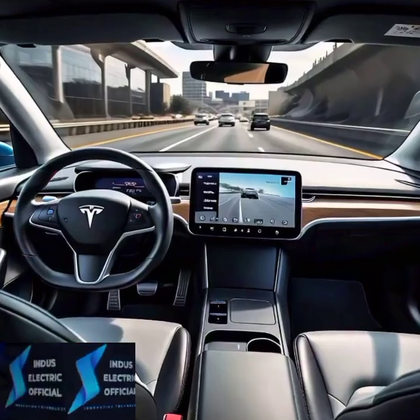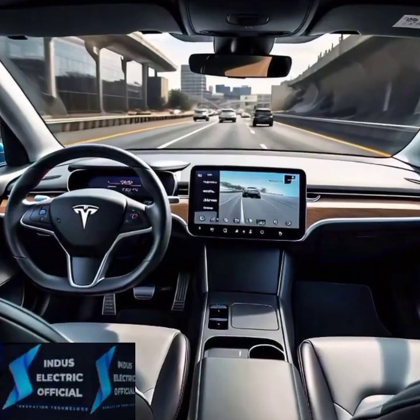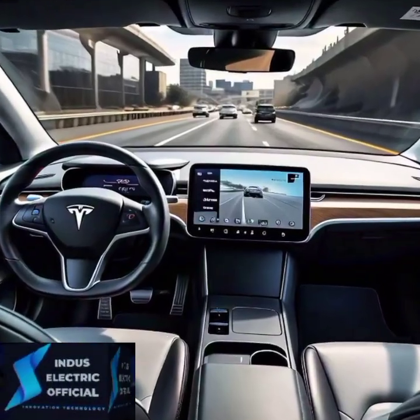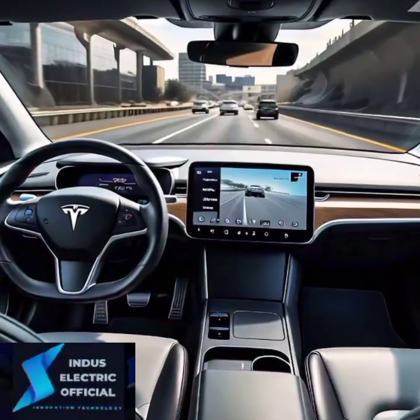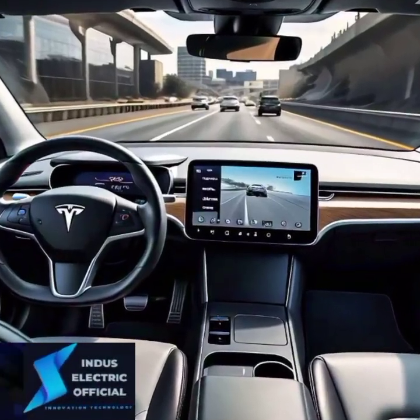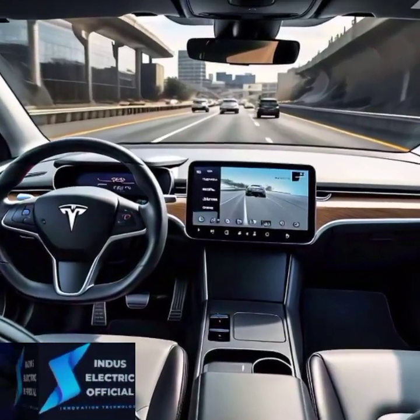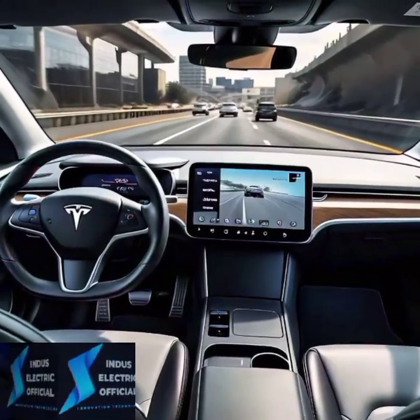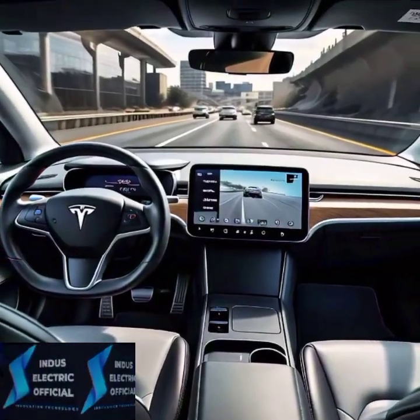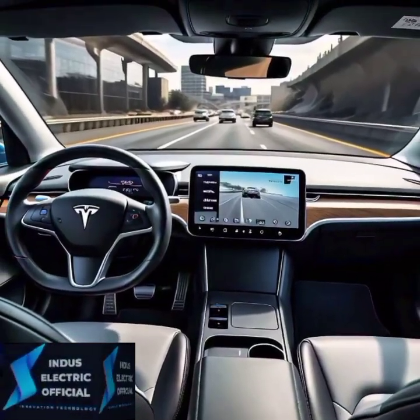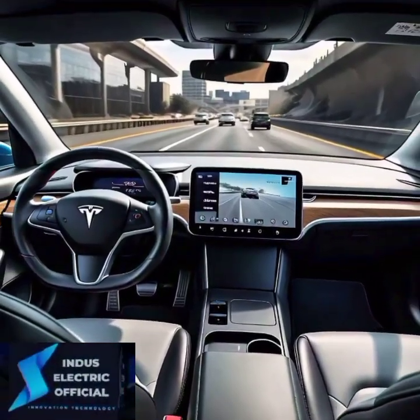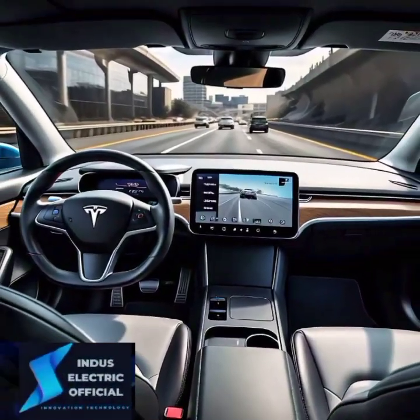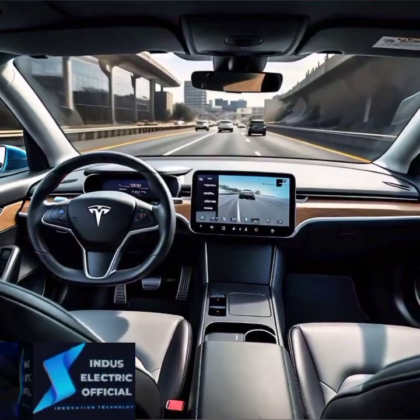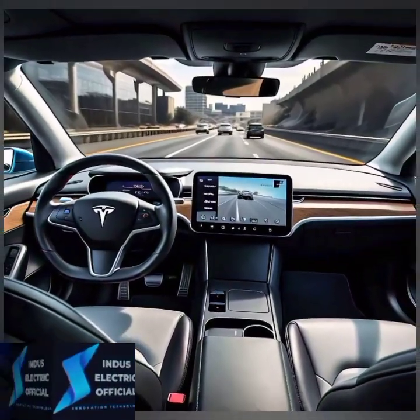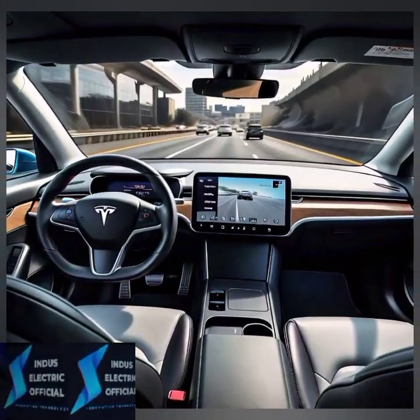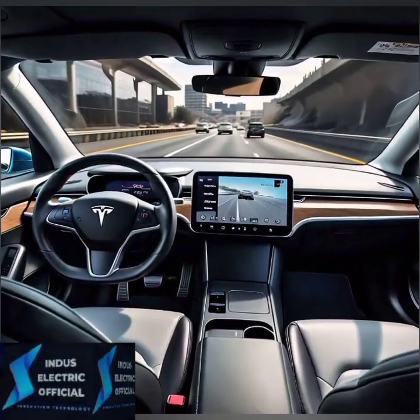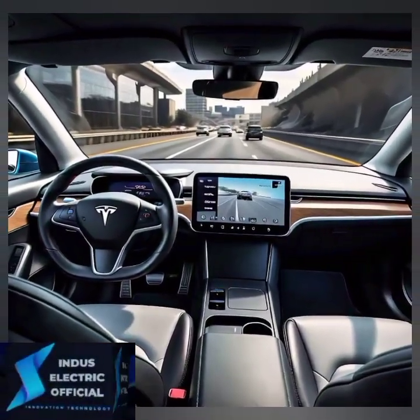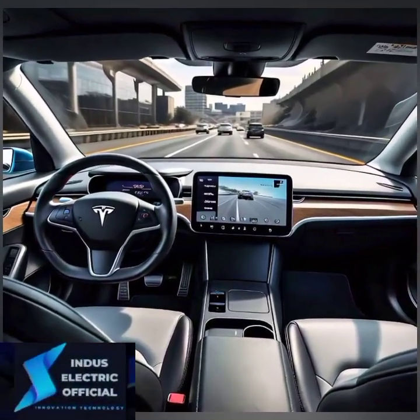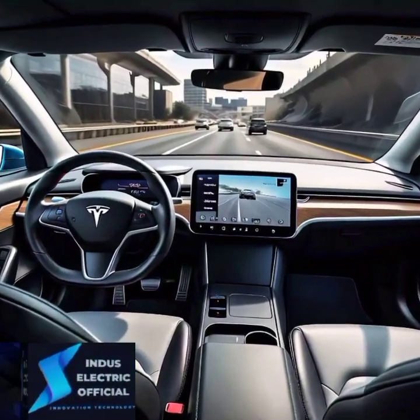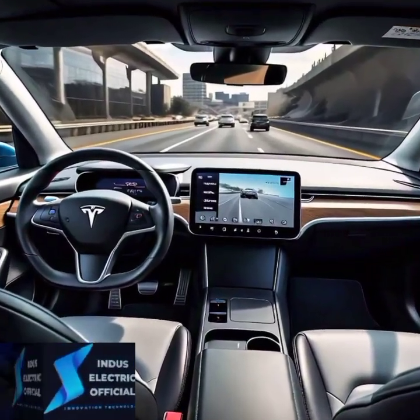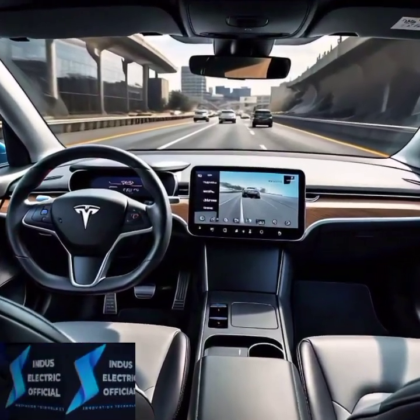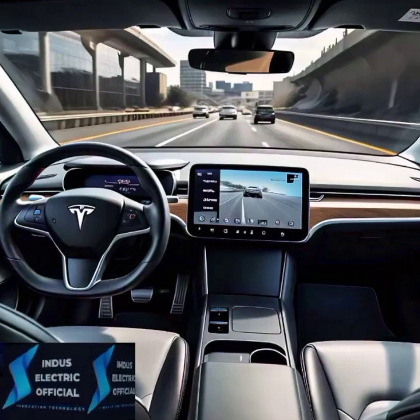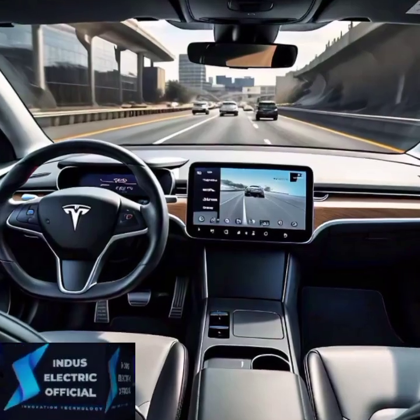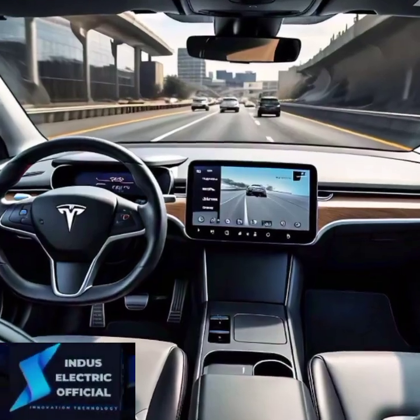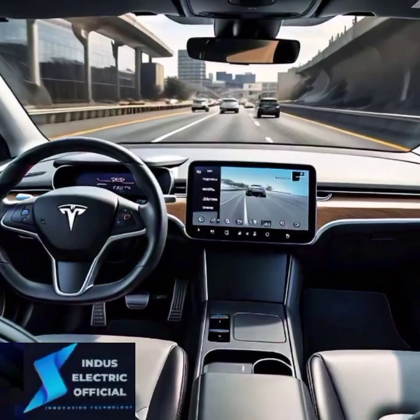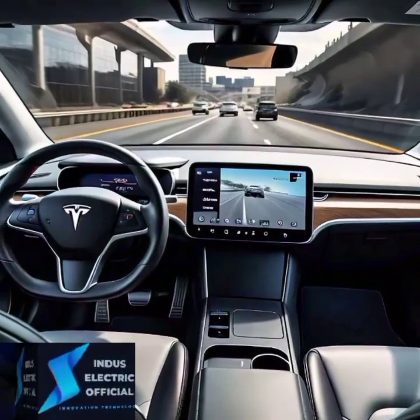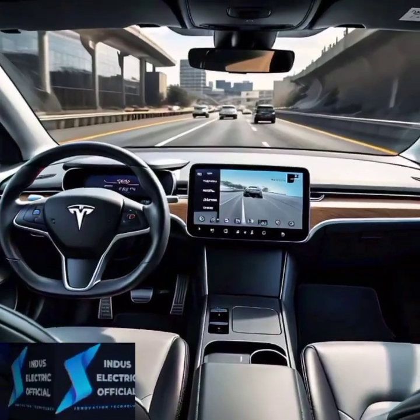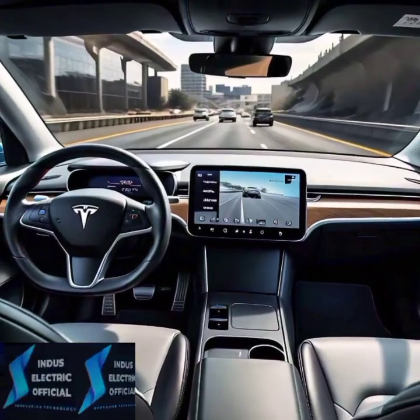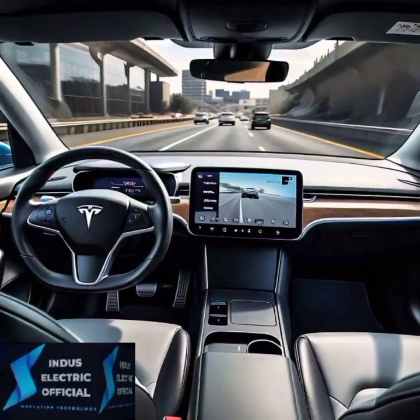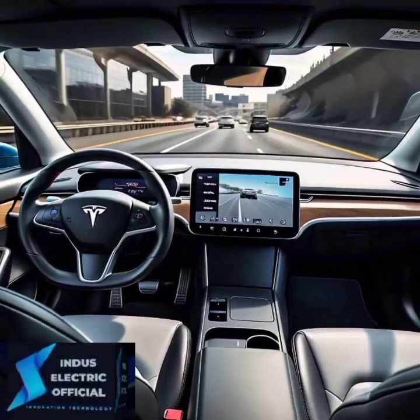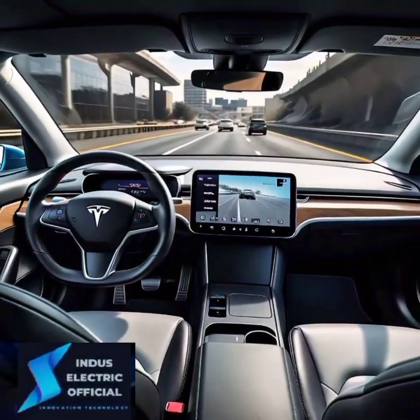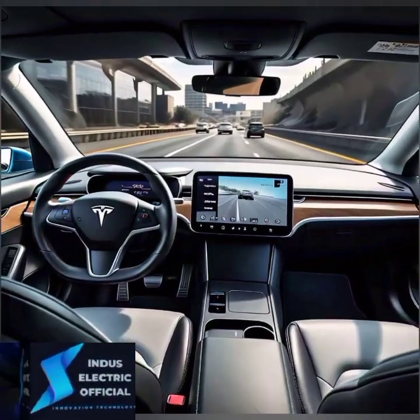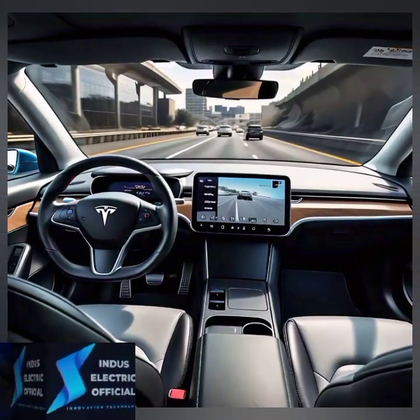Remember, autopilot is not a self-driving feature. You must keep your hands on the wheel and stay alert. The car will remind you if you don't.